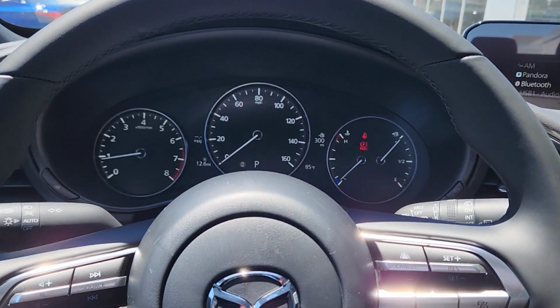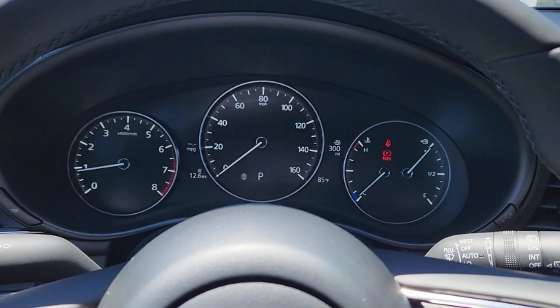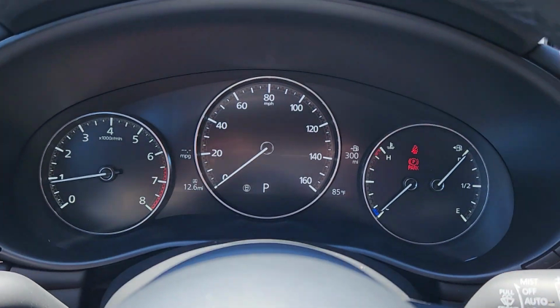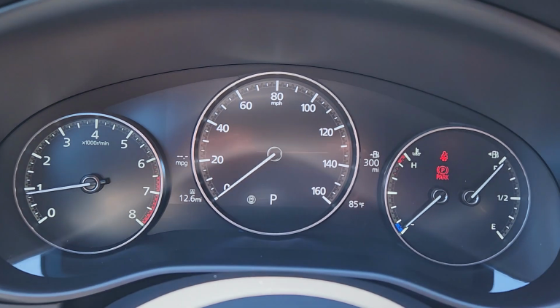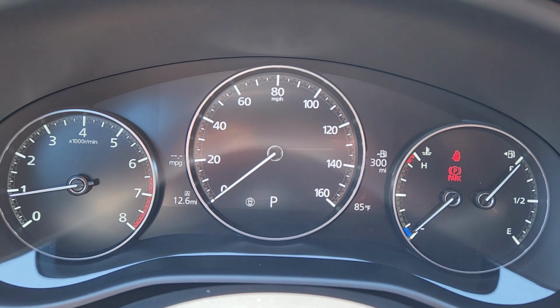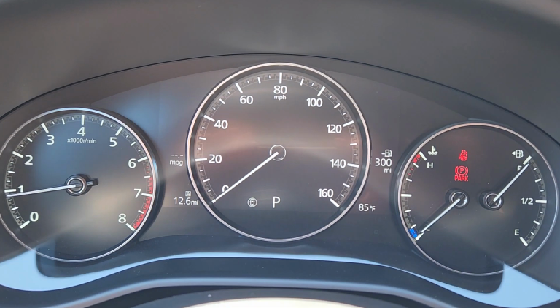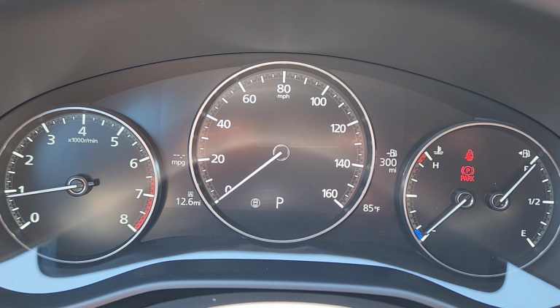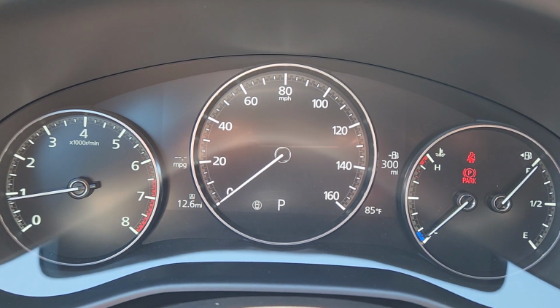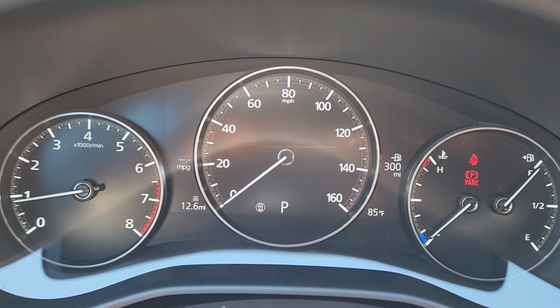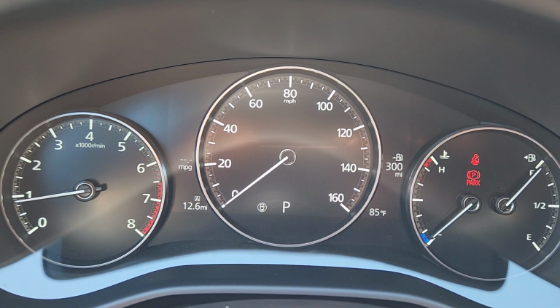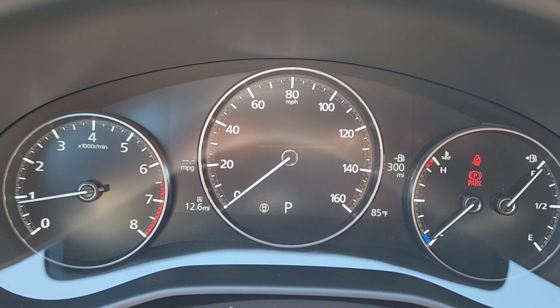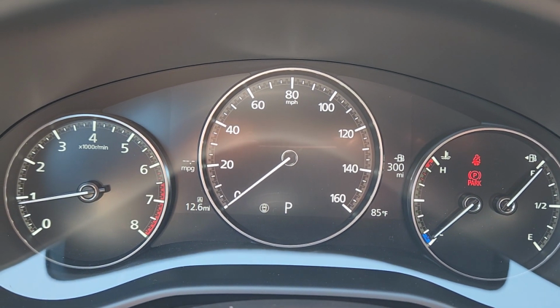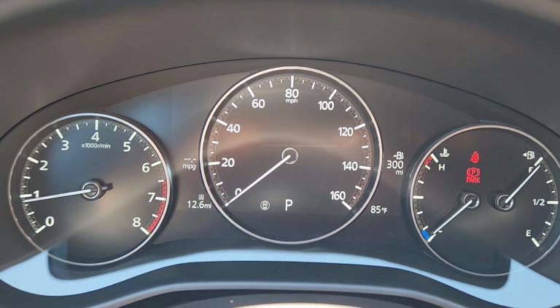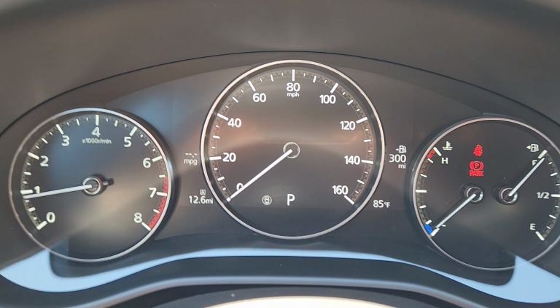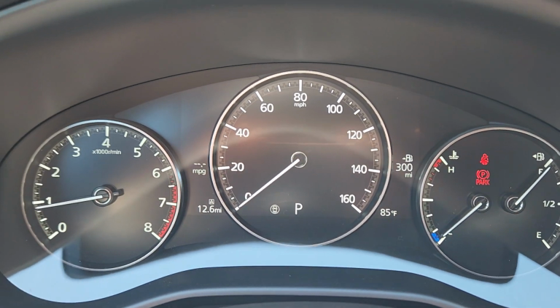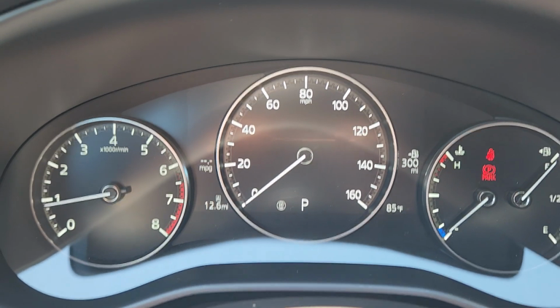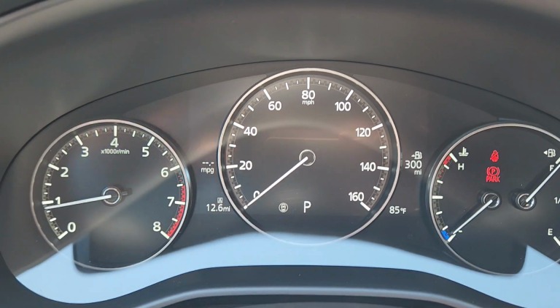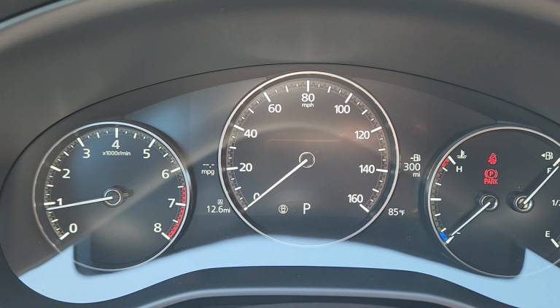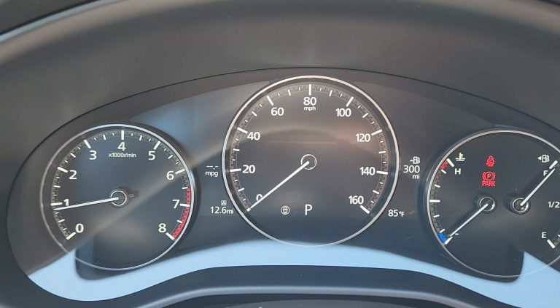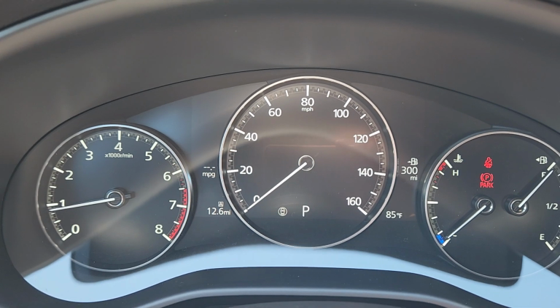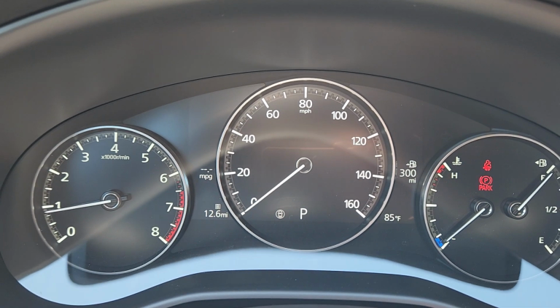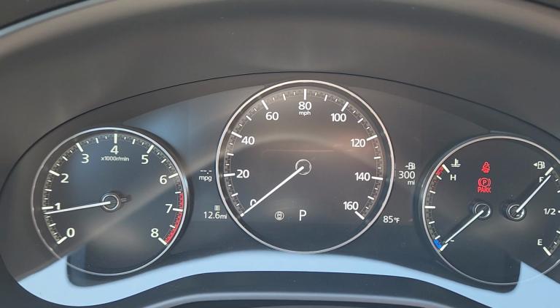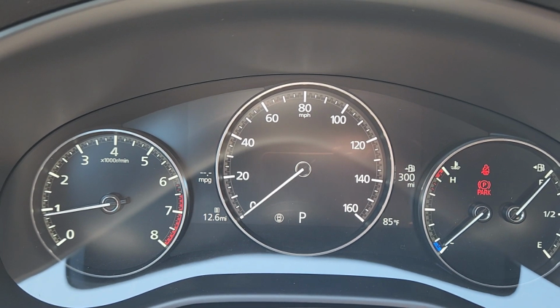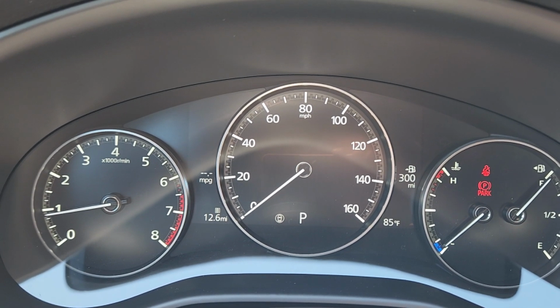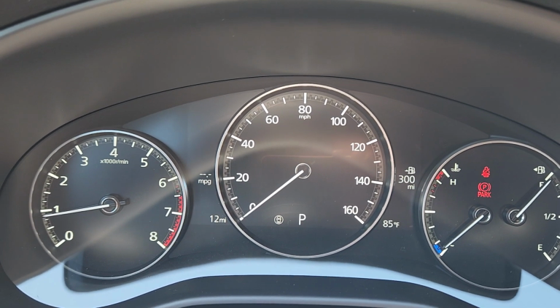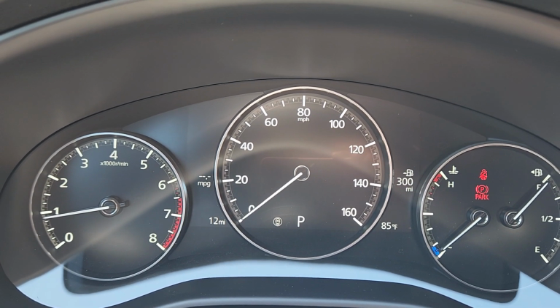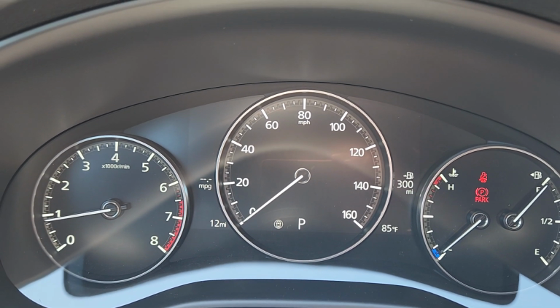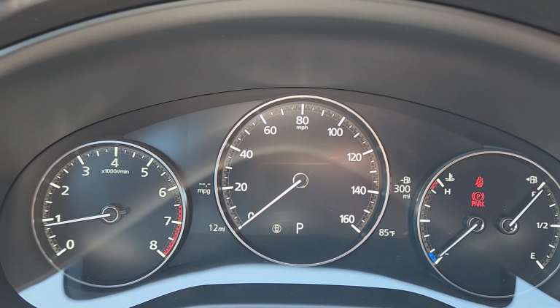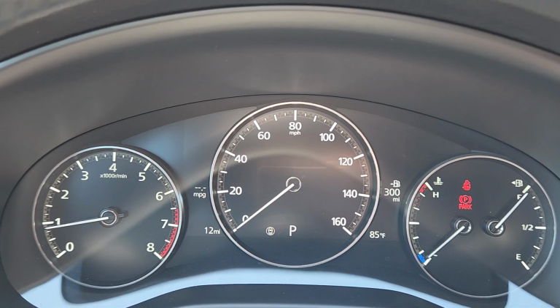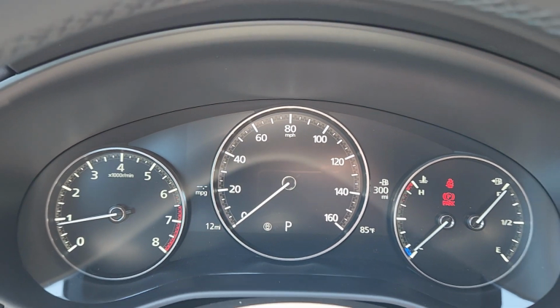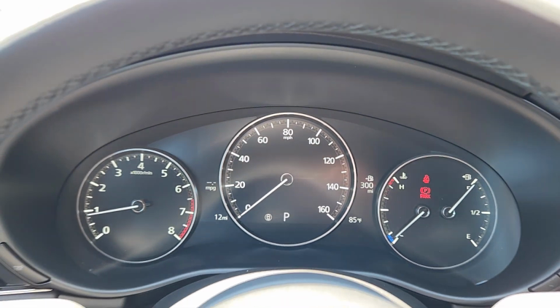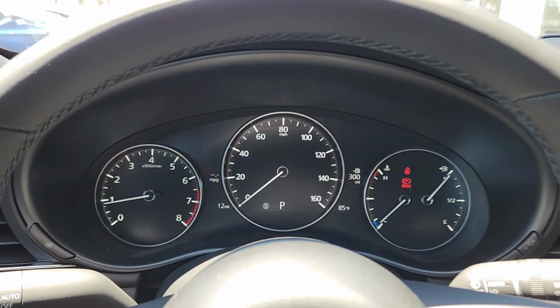This baby has exactly 12 miles. Trip A has 12.6 miles. Trip B, 12 miles total.